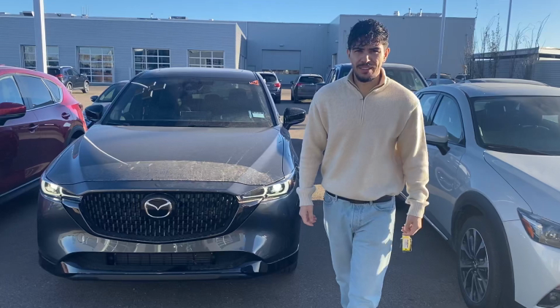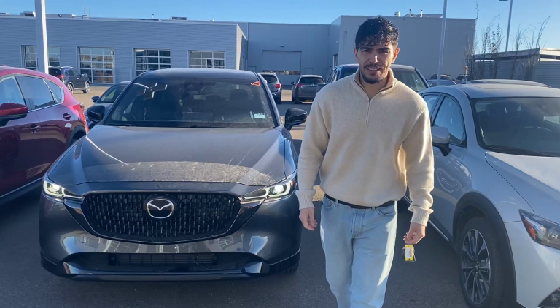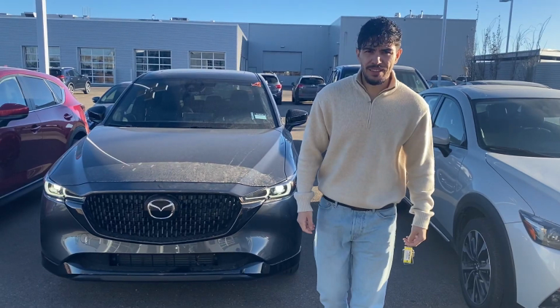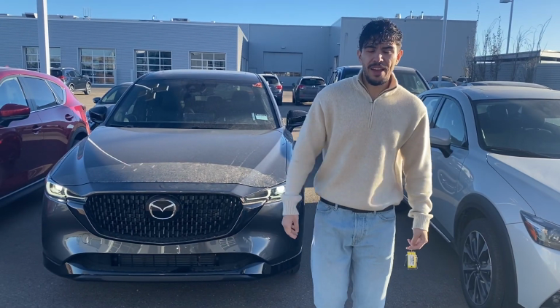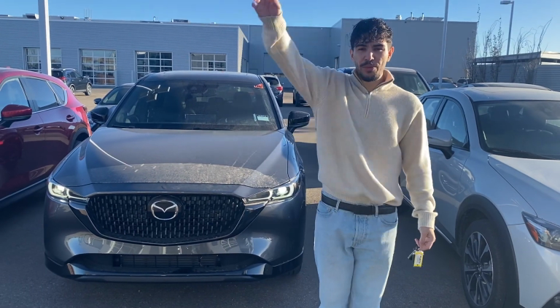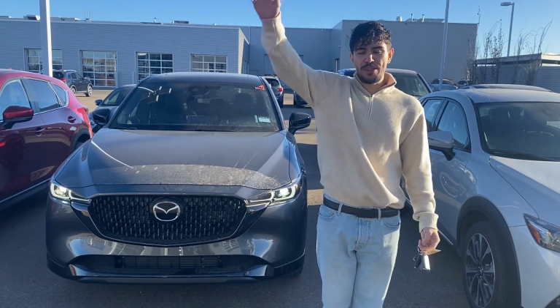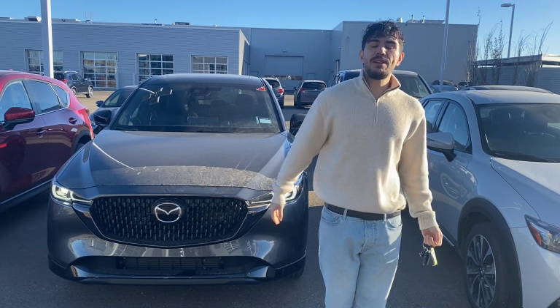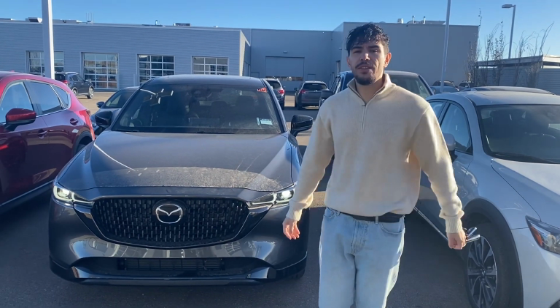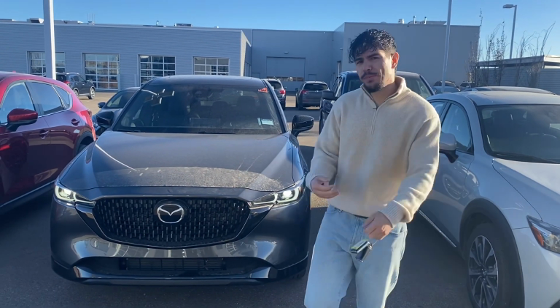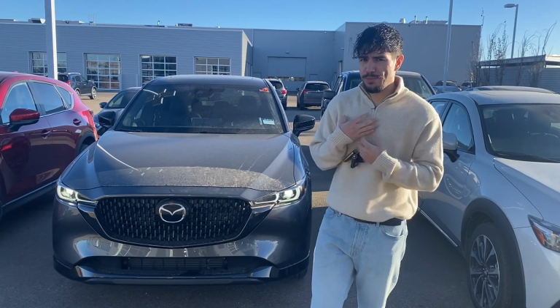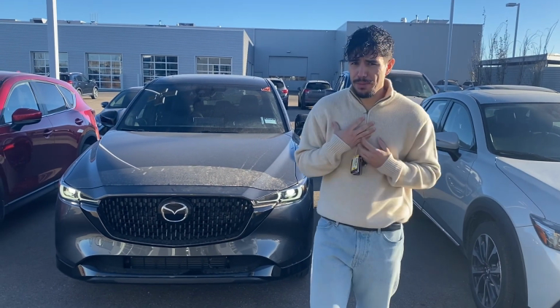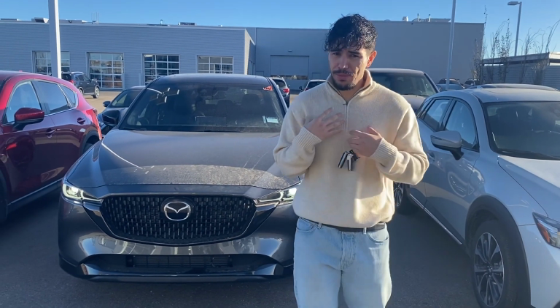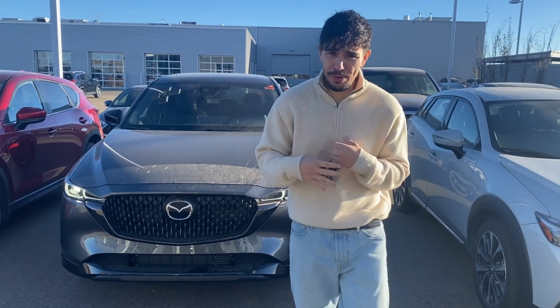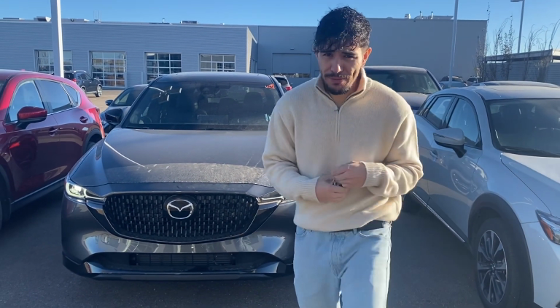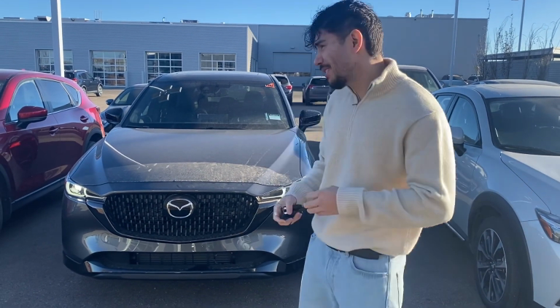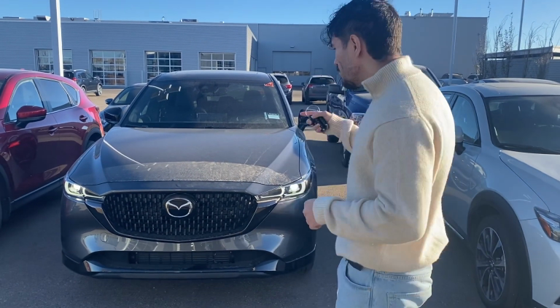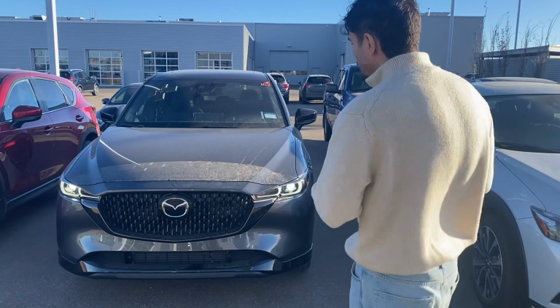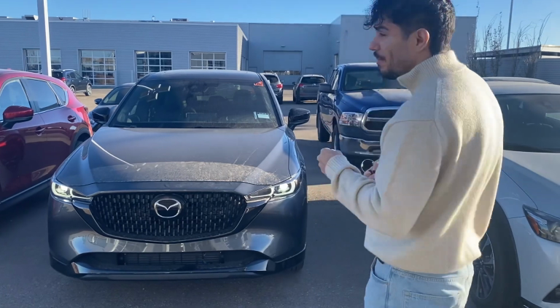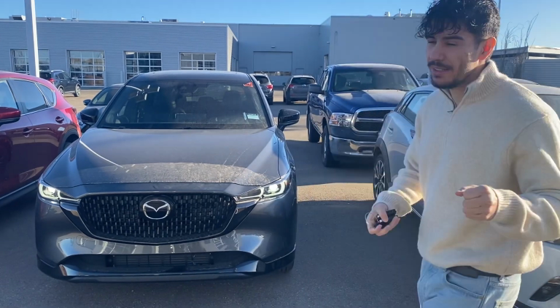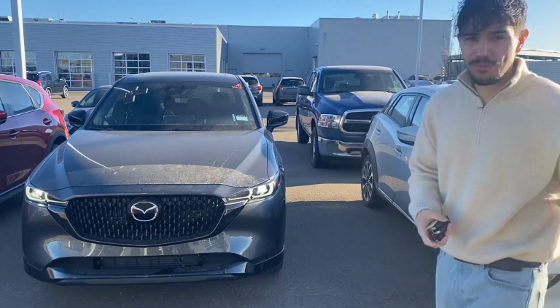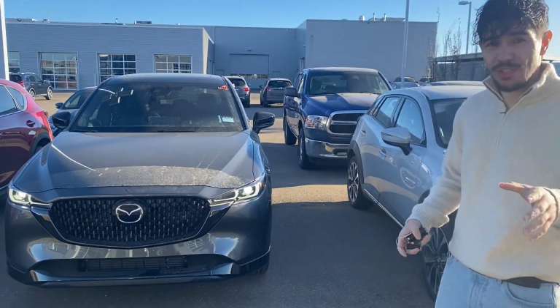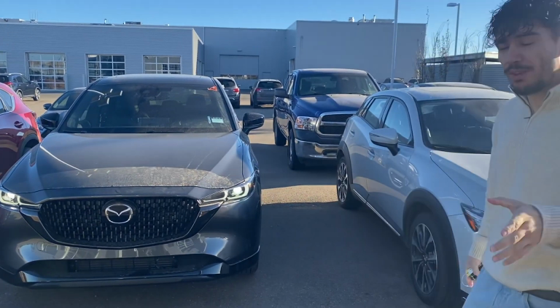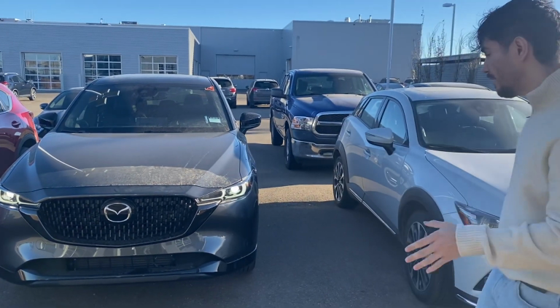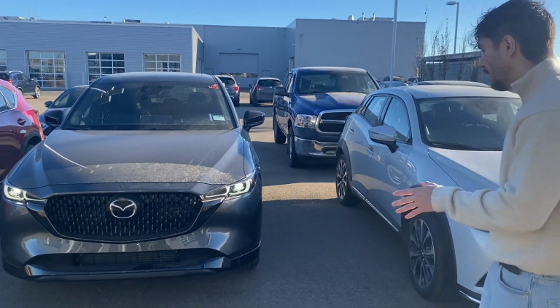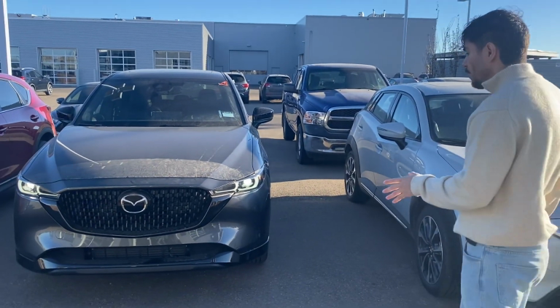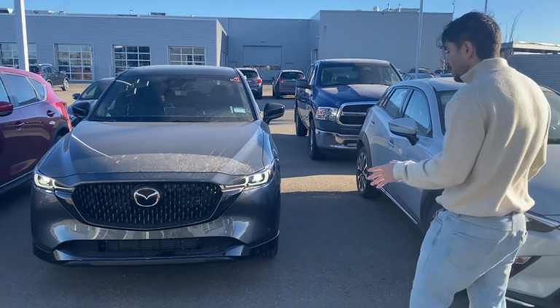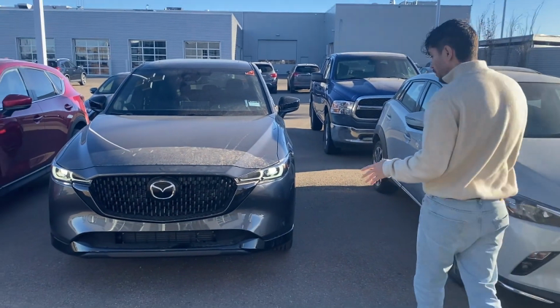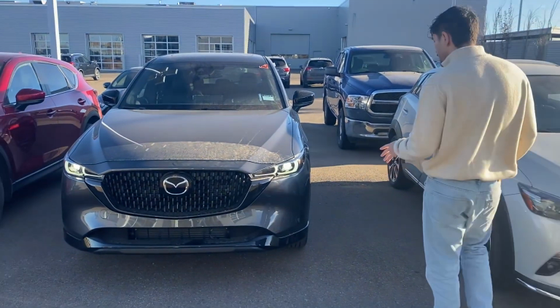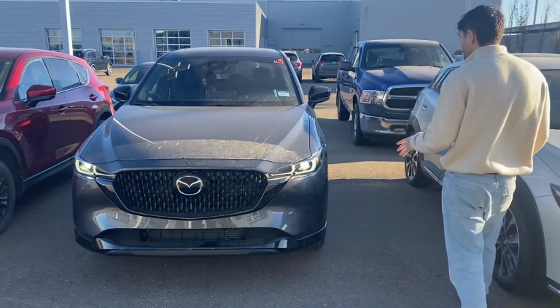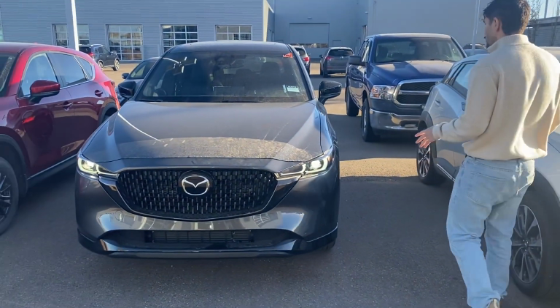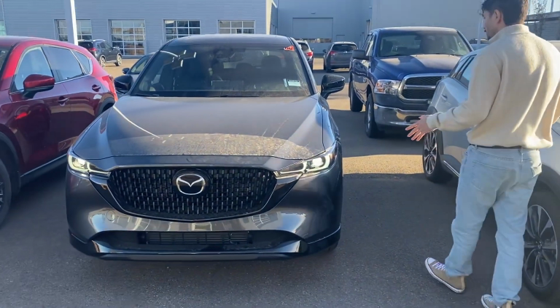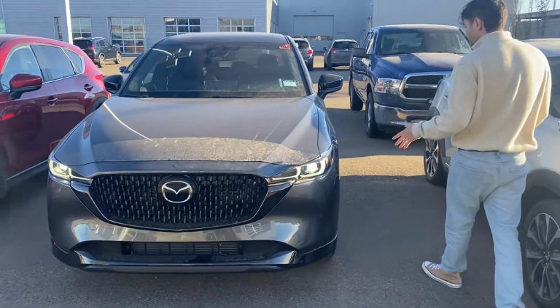Hey there, Wendy Juan here. I hope you remember me, remember my face. Right behind me is the Machine Gray CX-5 on the Sport Design 3 level.